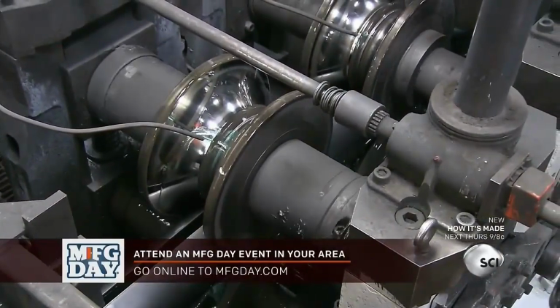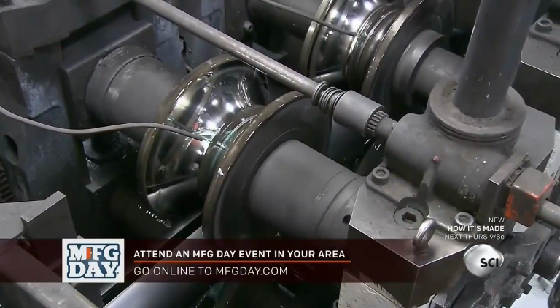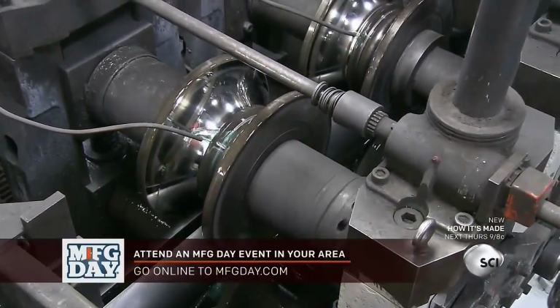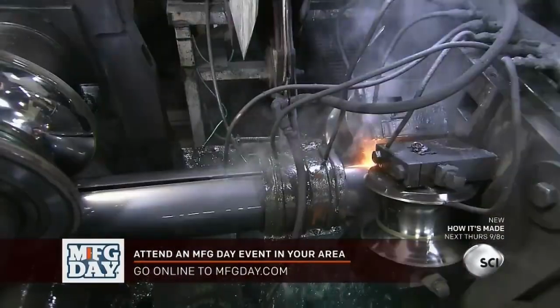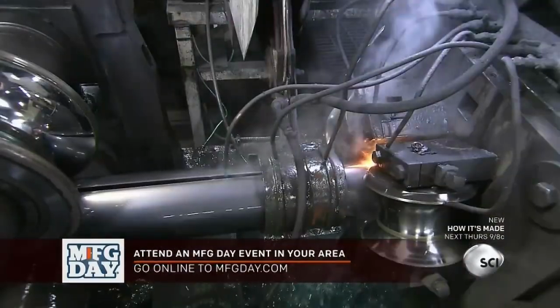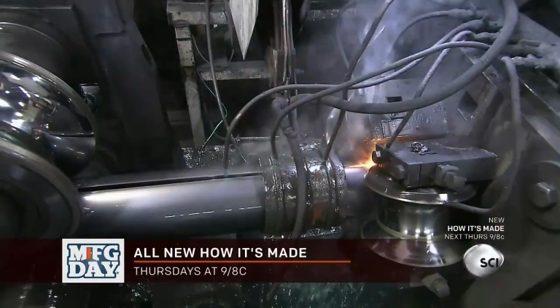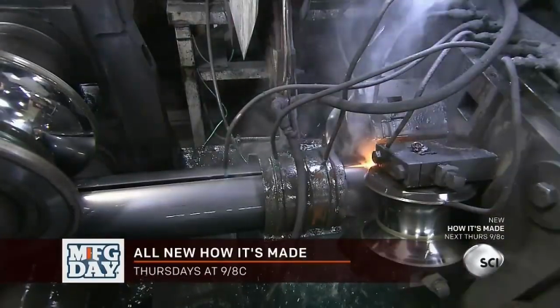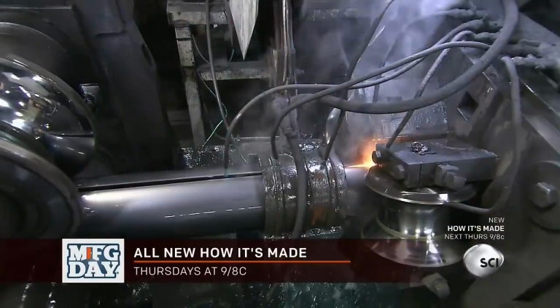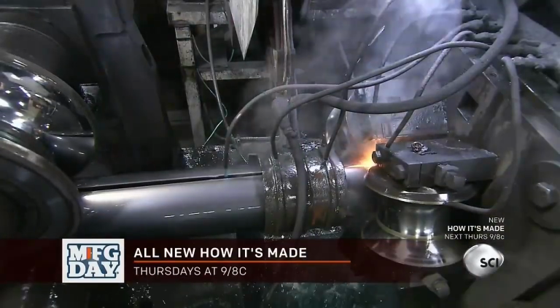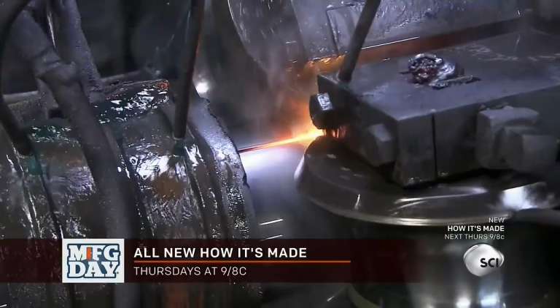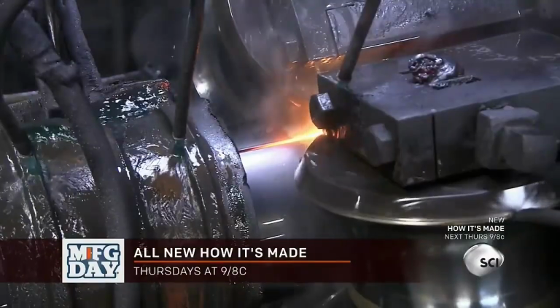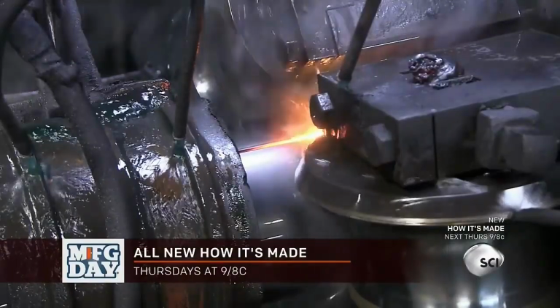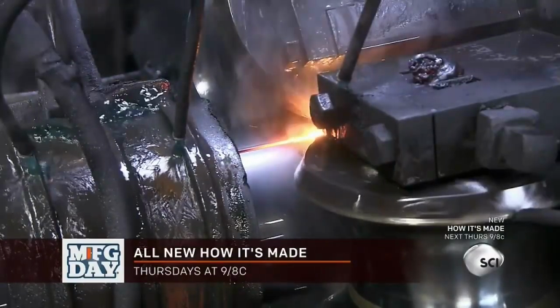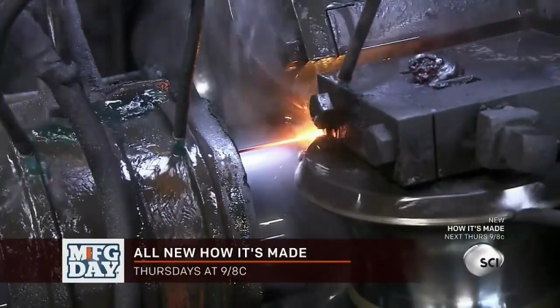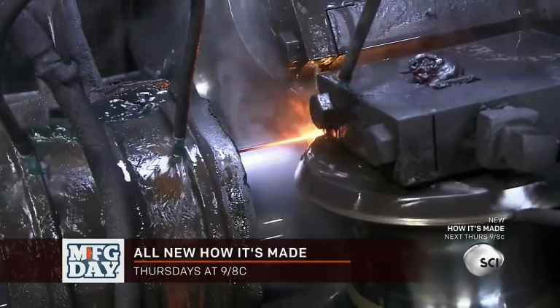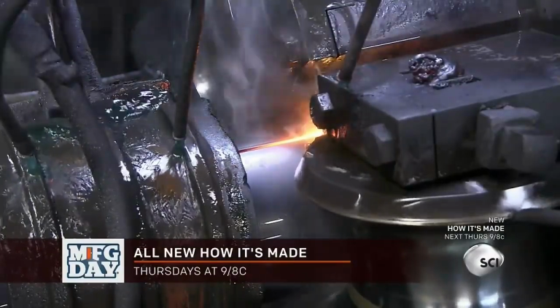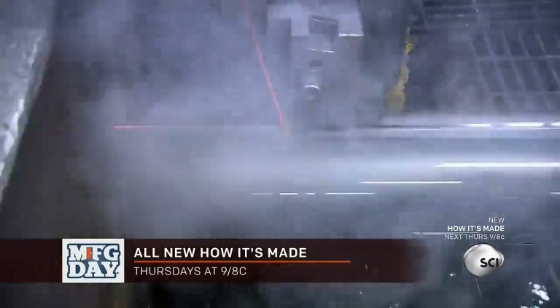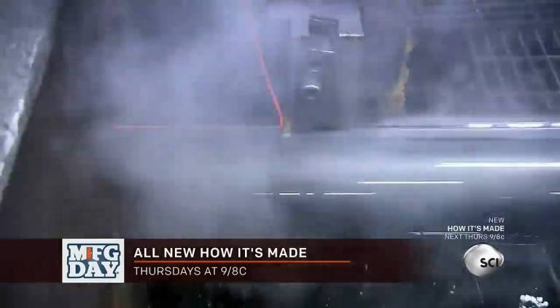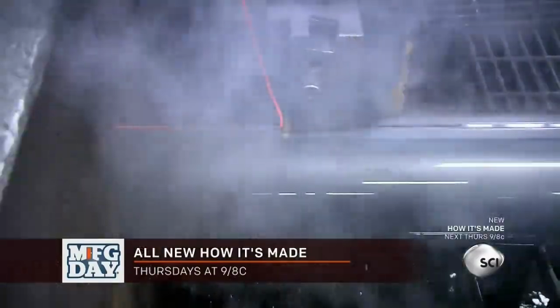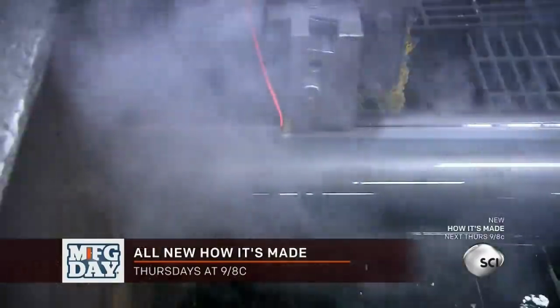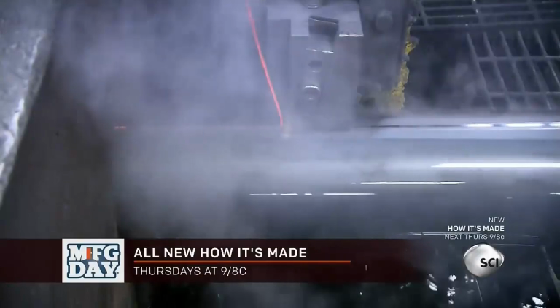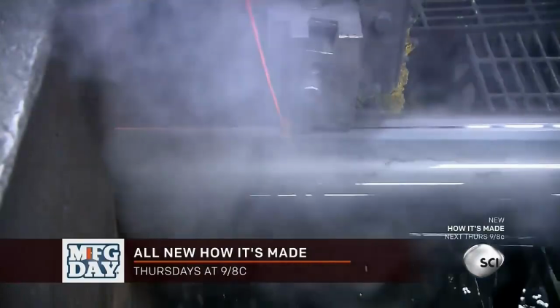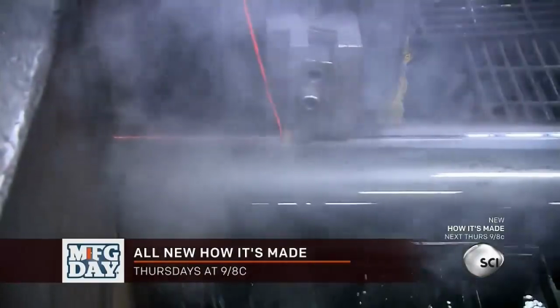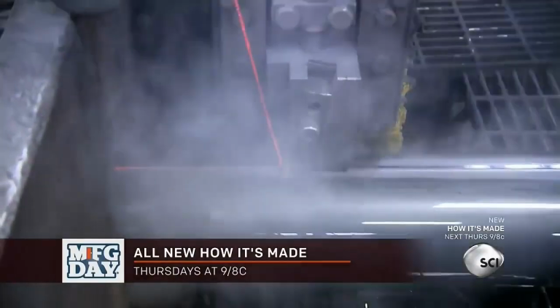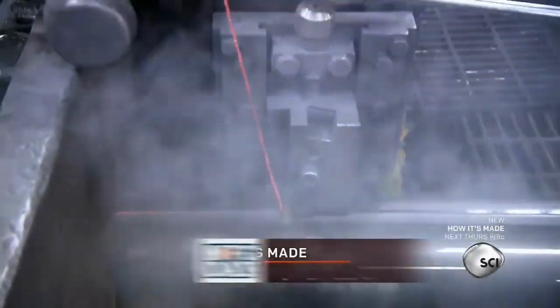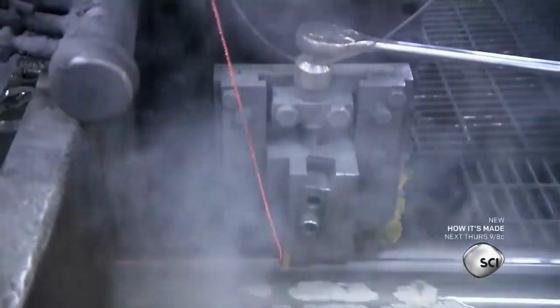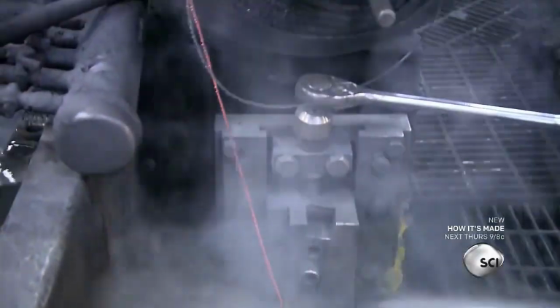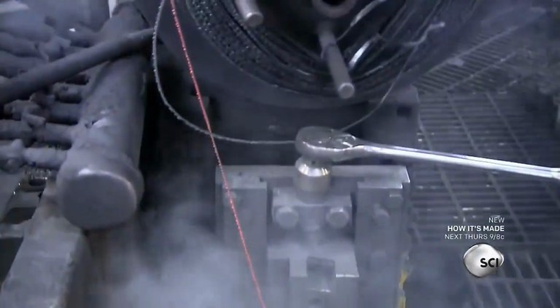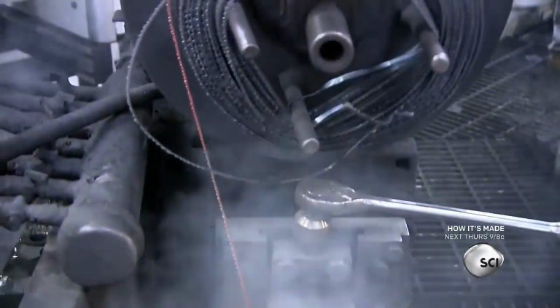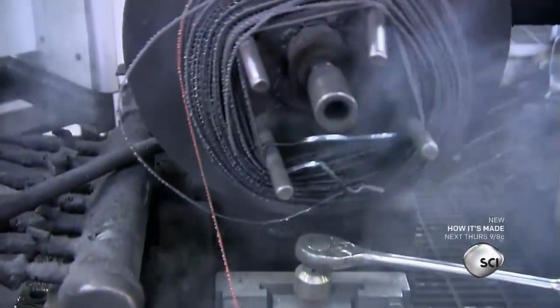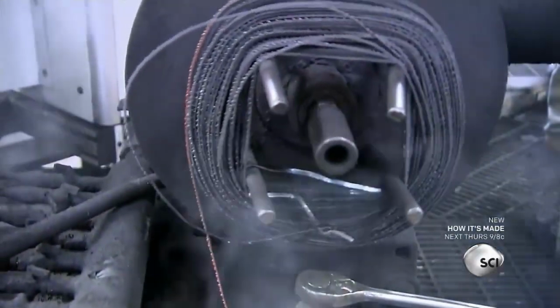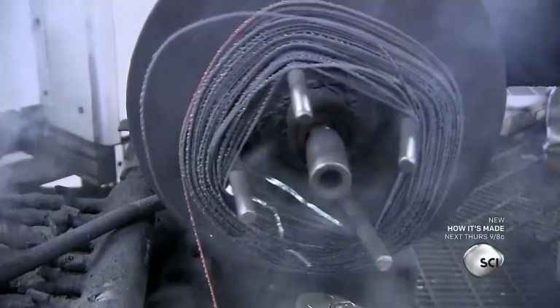More rollers squeeze the pipe to close the gap. Then an automated induction welder fuses the joint. A carbide blade trims excess metal from the welded seam, and the metal is collected on a spool to be recycled.